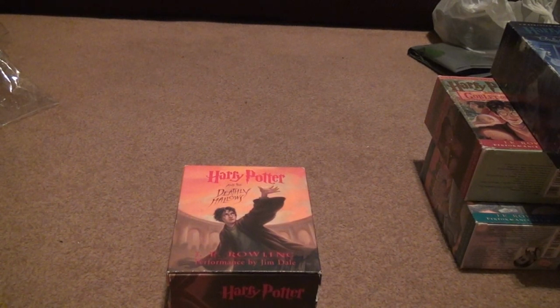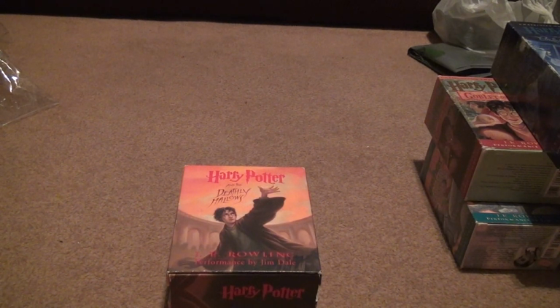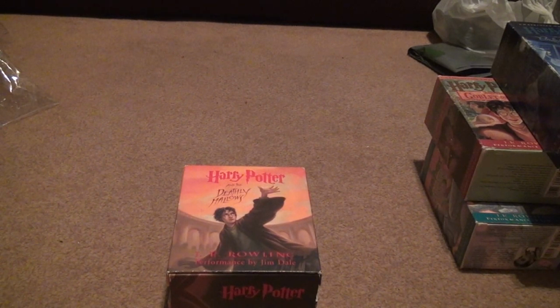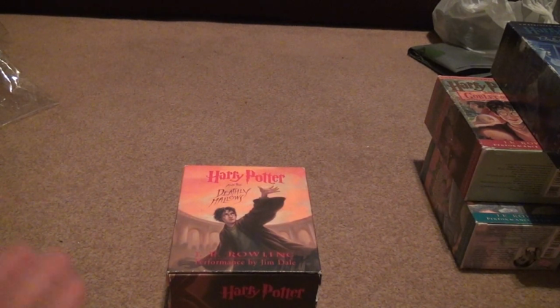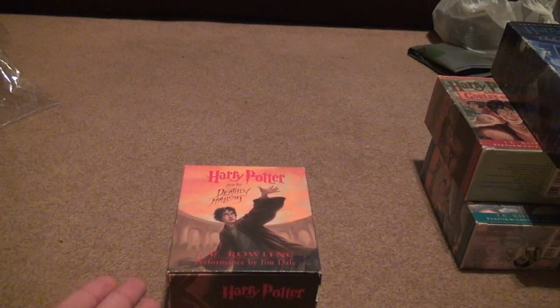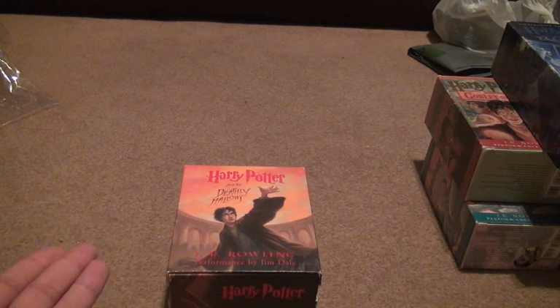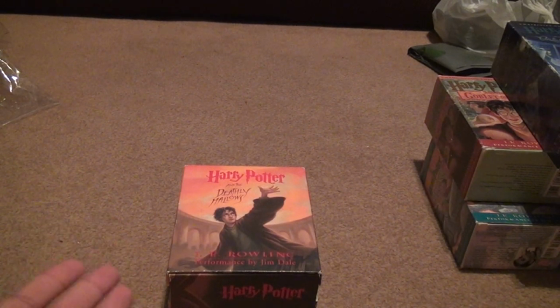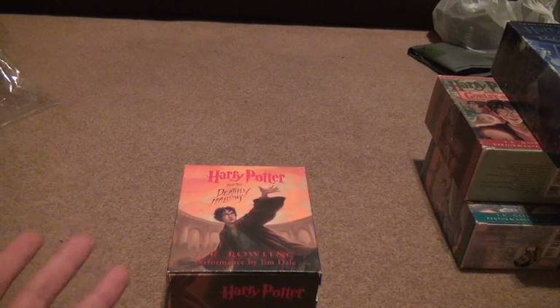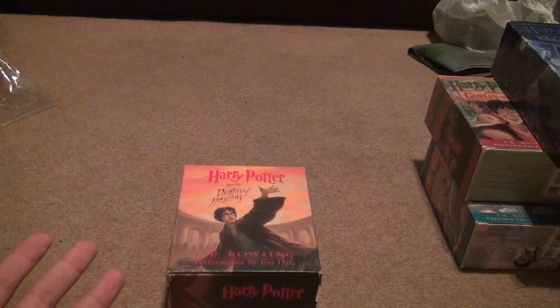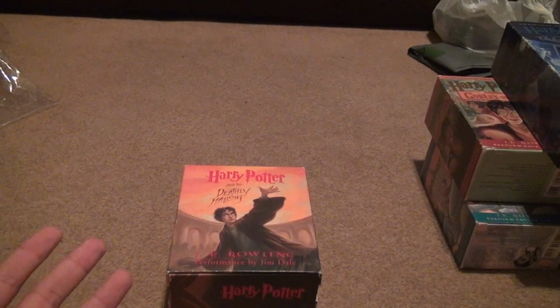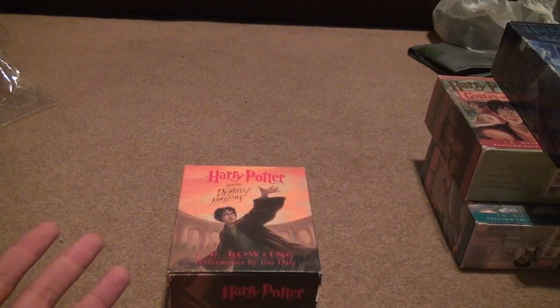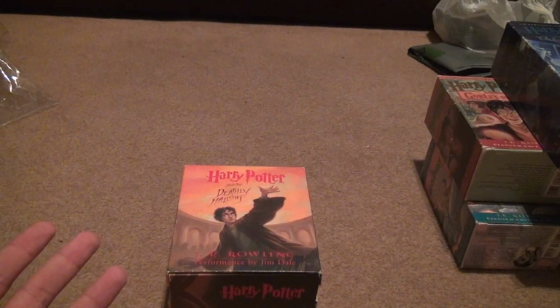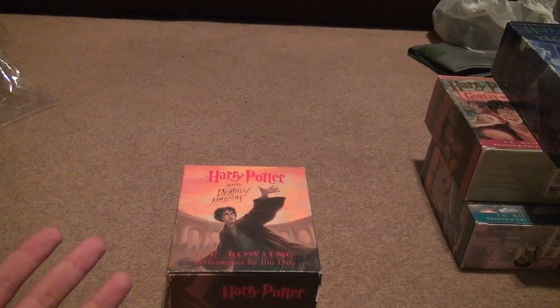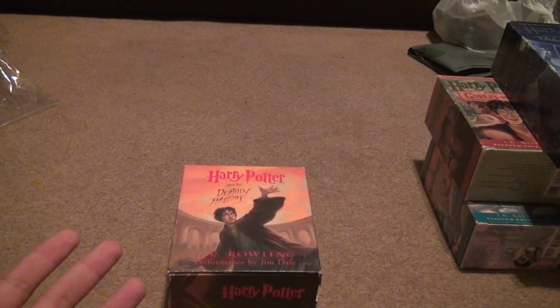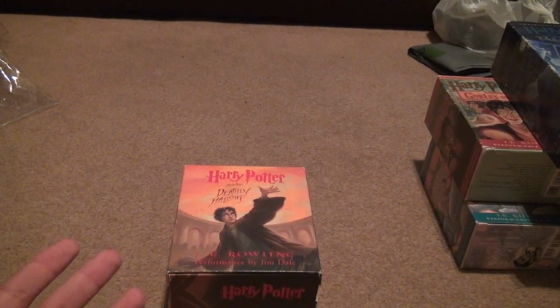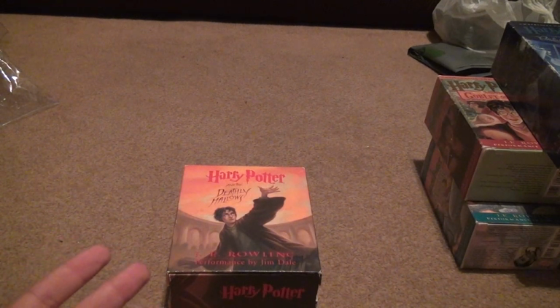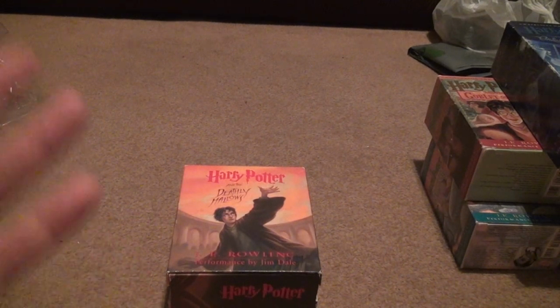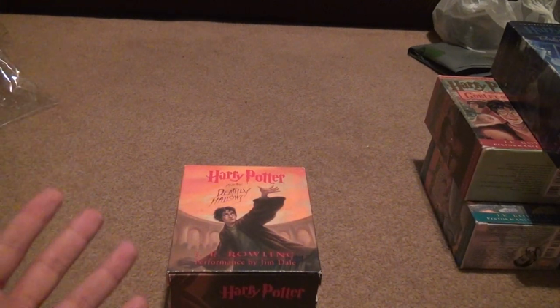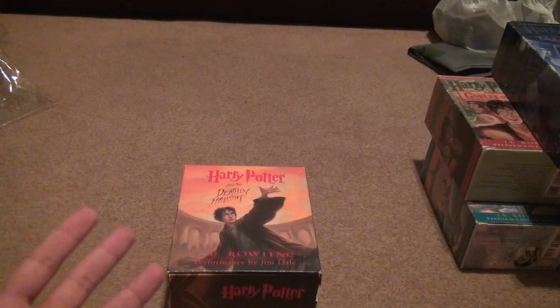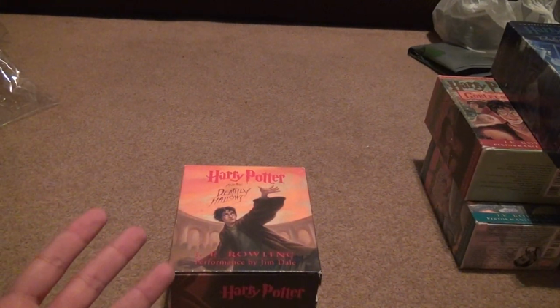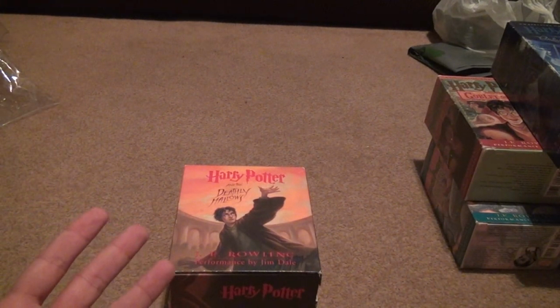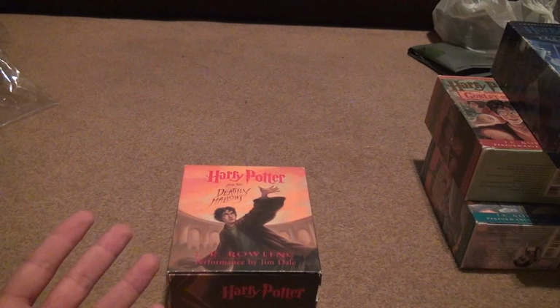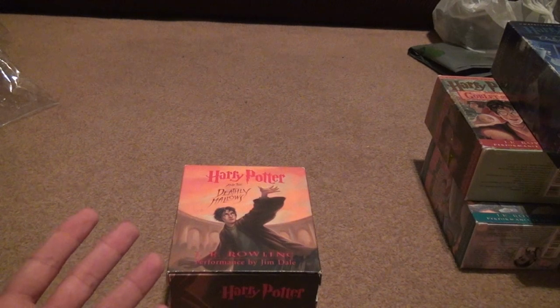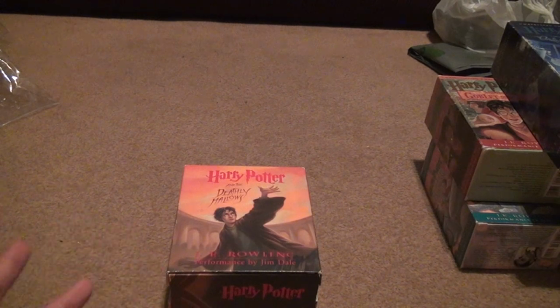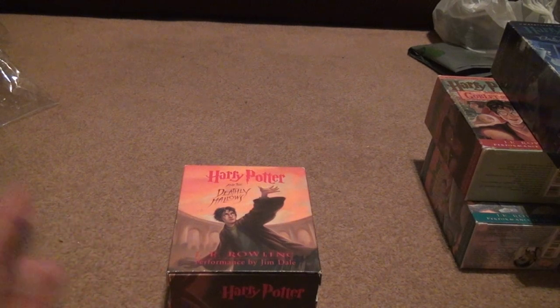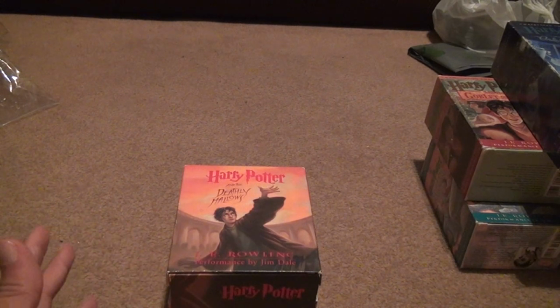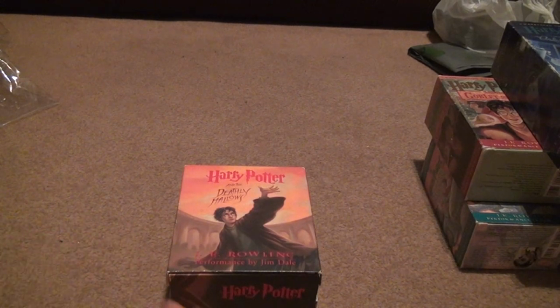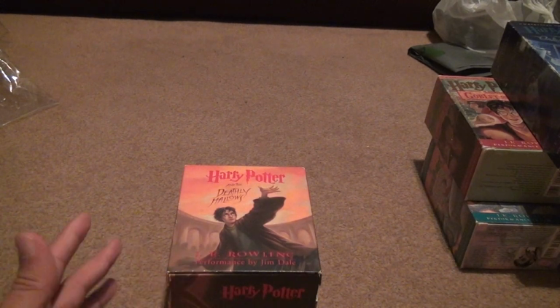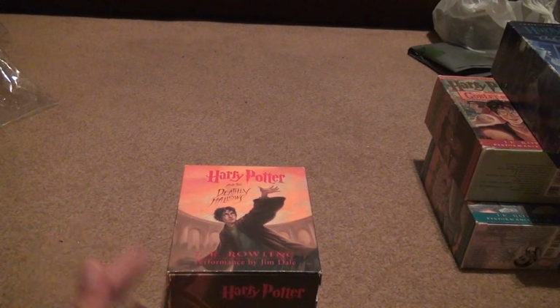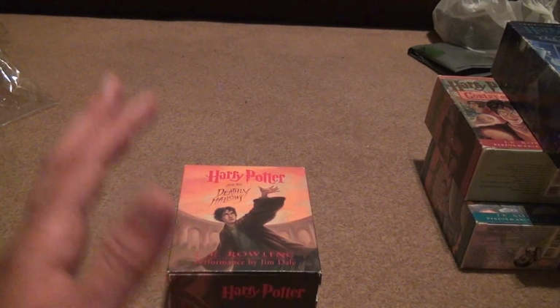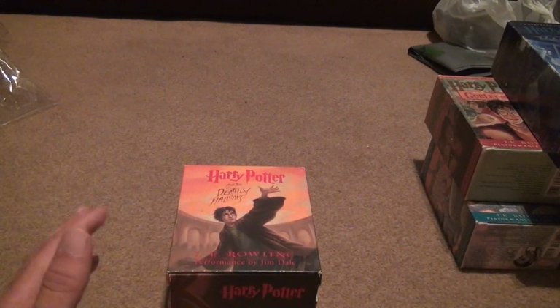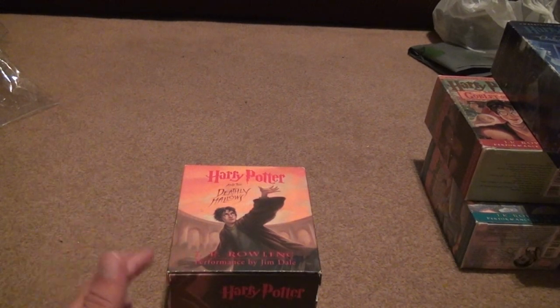I don't want the CD. I already have this on CD, and I have the Stephen Fry version on CD as well. I got both of them copied, so that's four copies I have of the Deathly Hallows — two of Jim Dale and two of Stephen Fry.